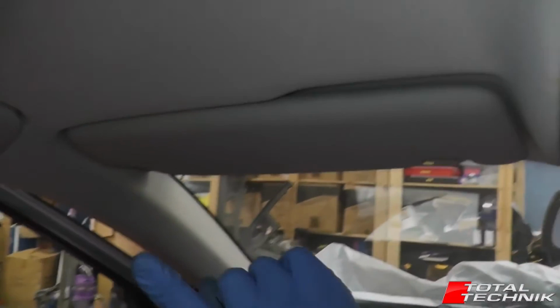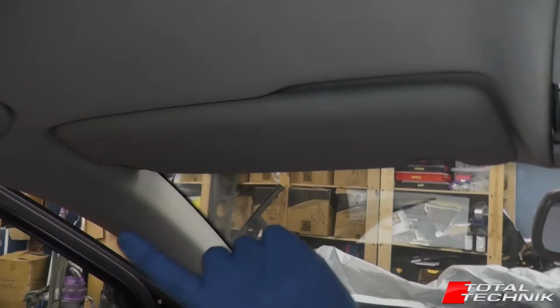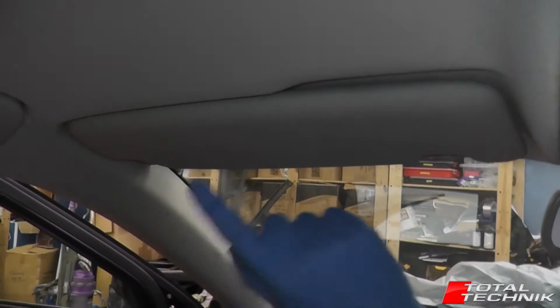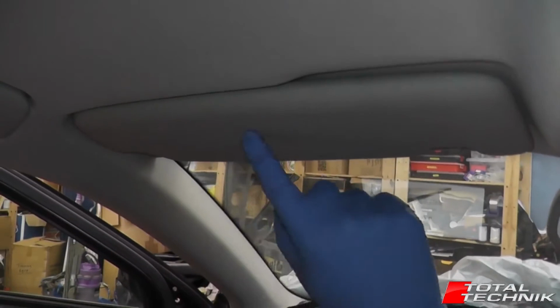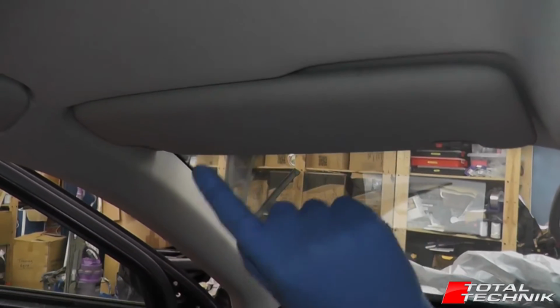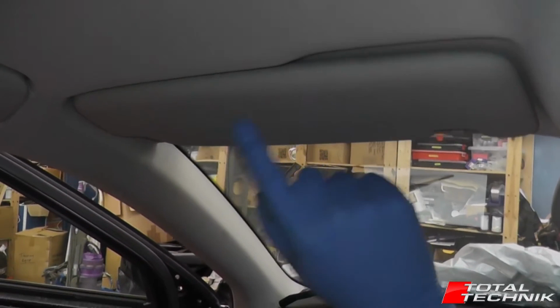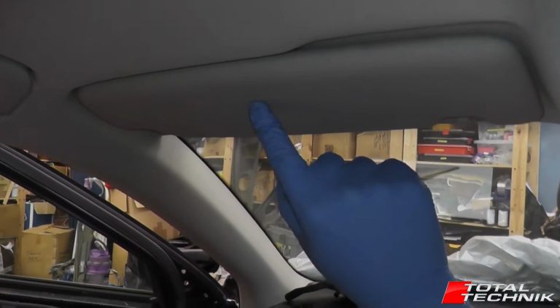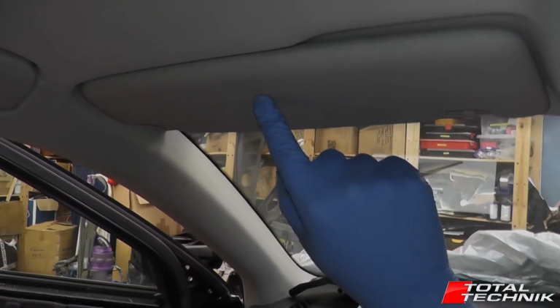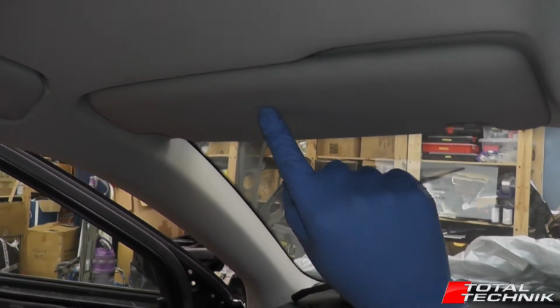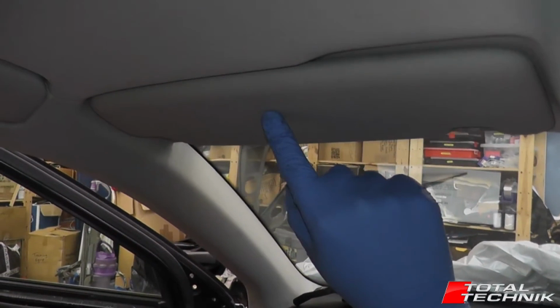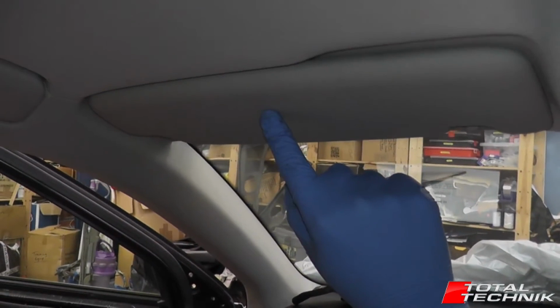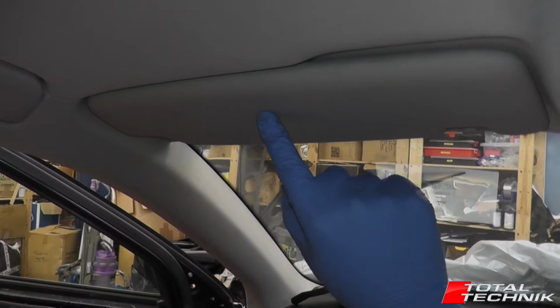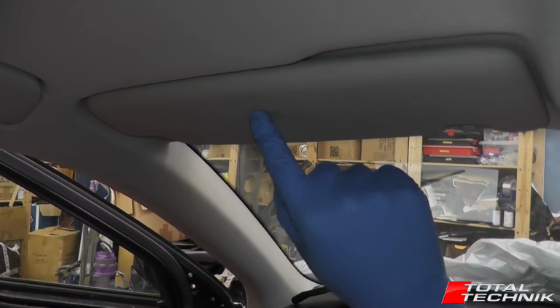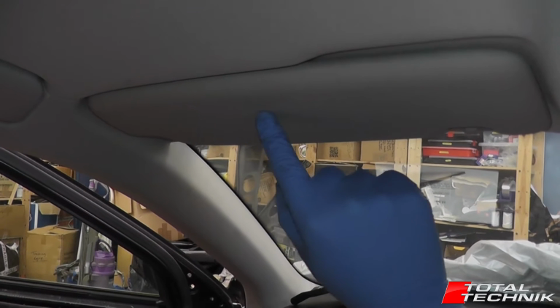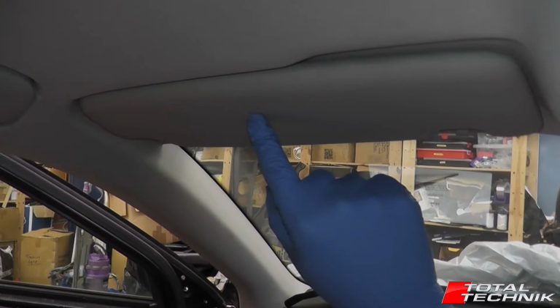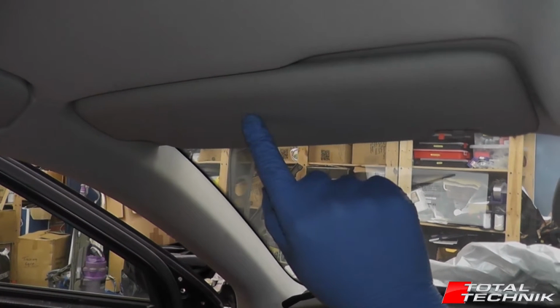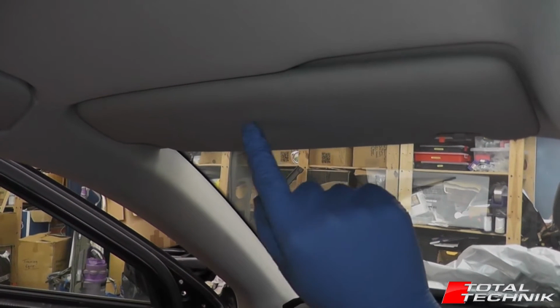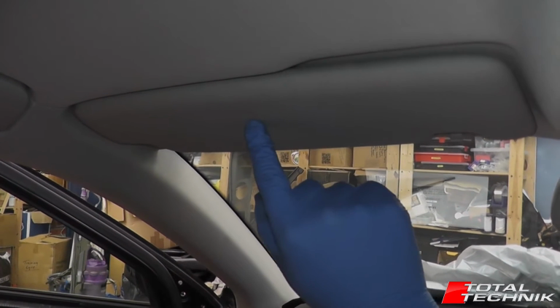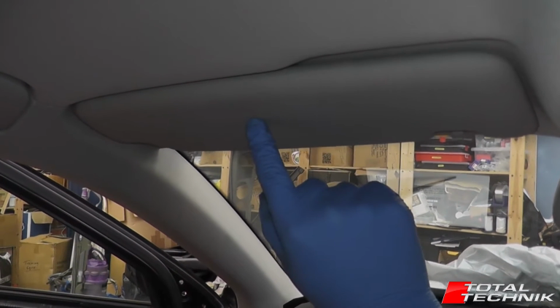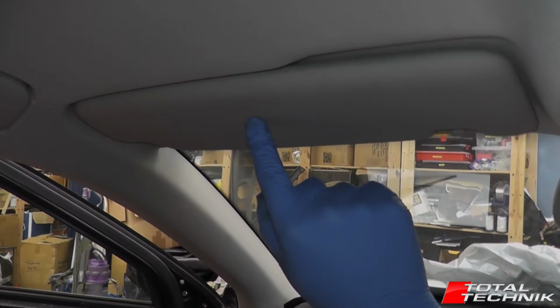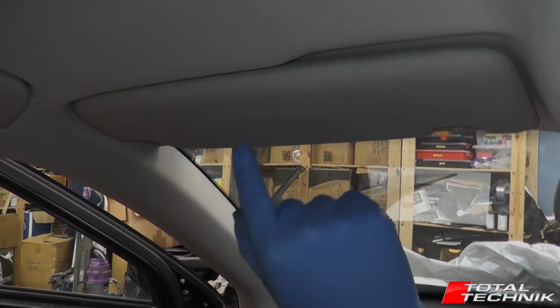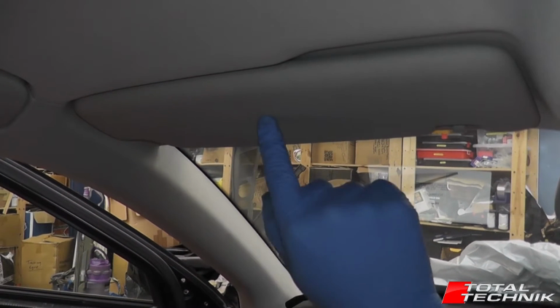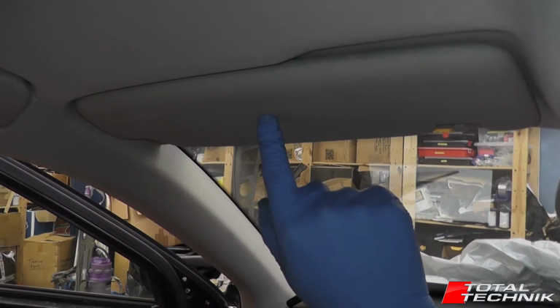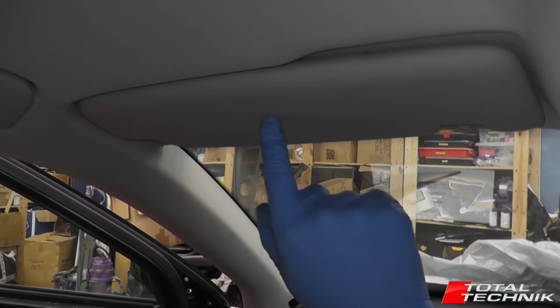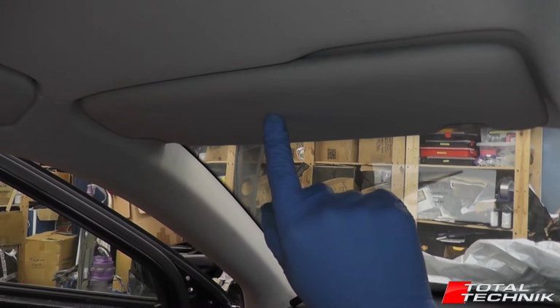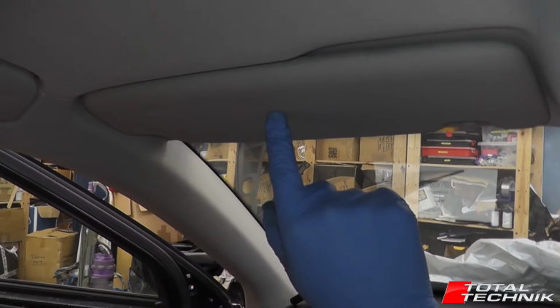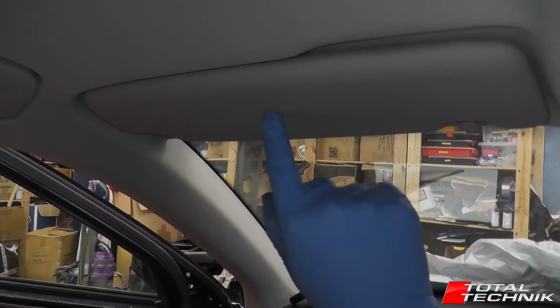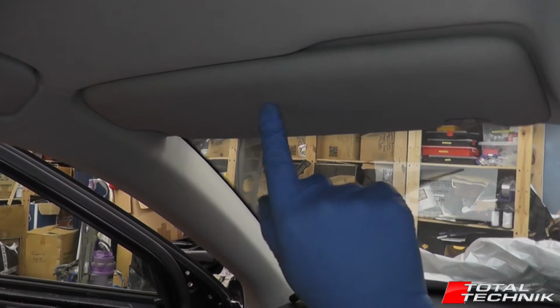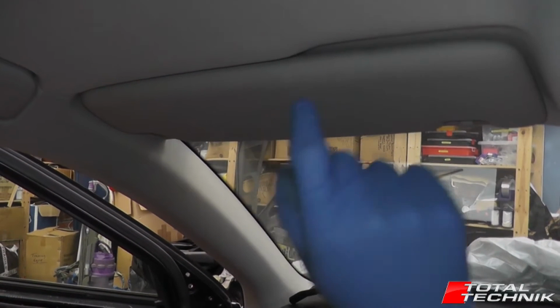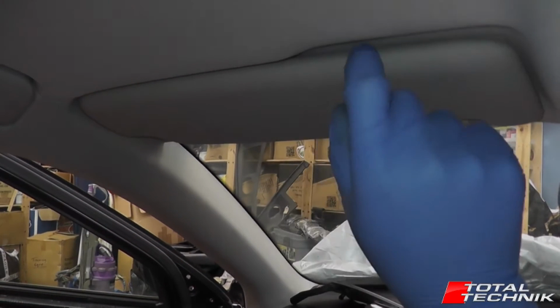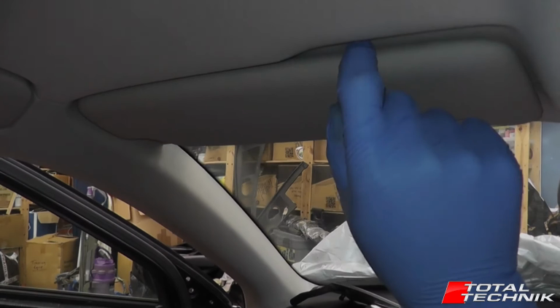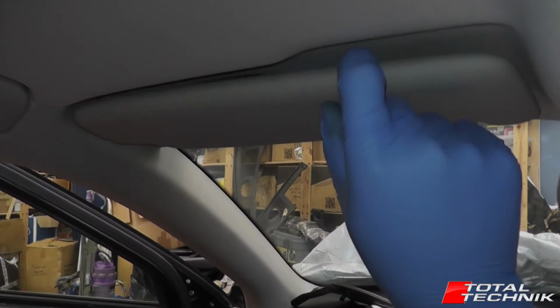I'm going to show you quickly how to remove the sun visor from the Audi A4, S4 and RS4, B6 and B7 platforms.